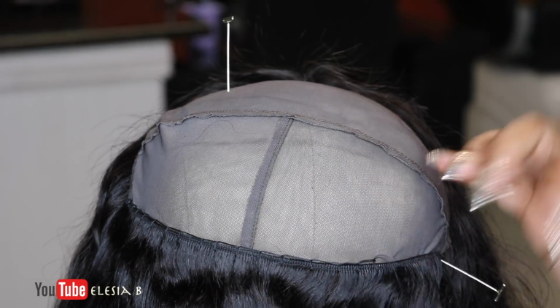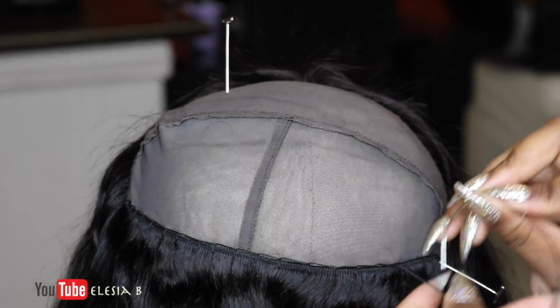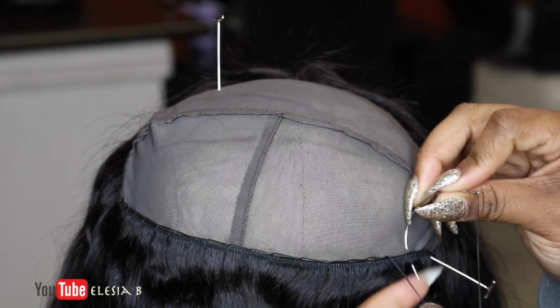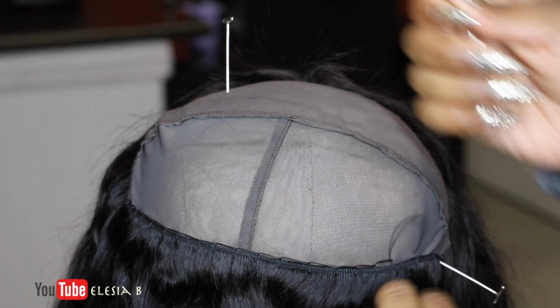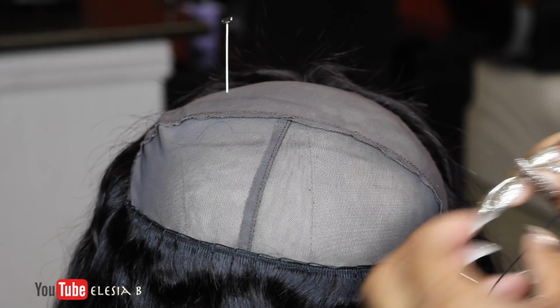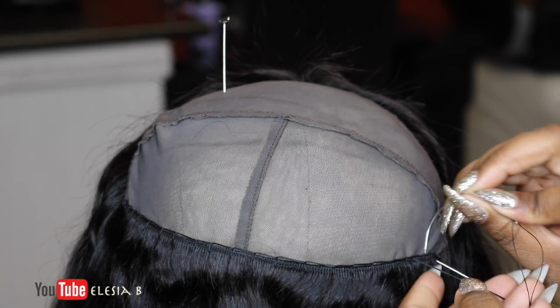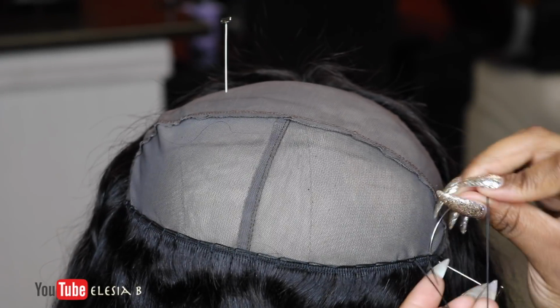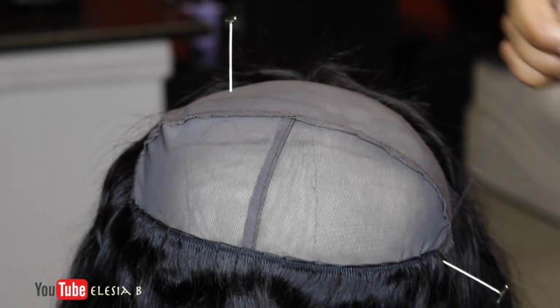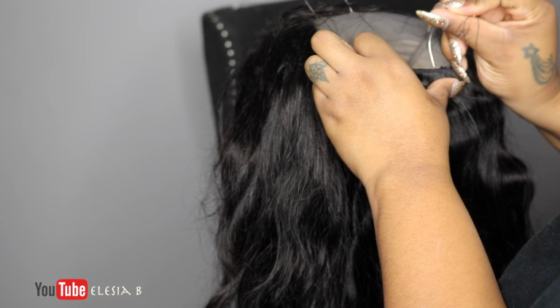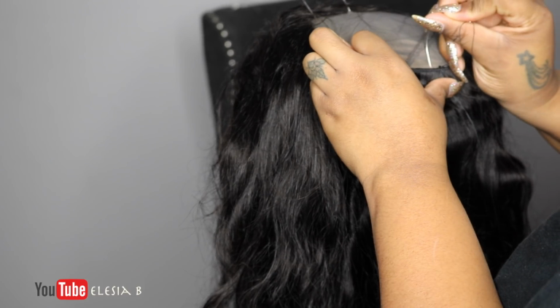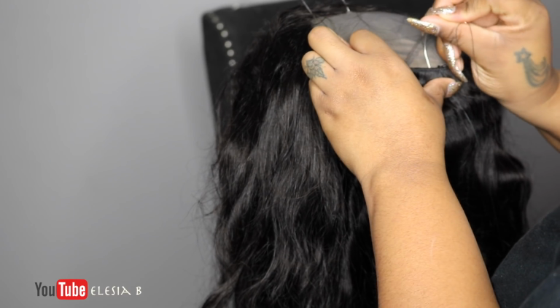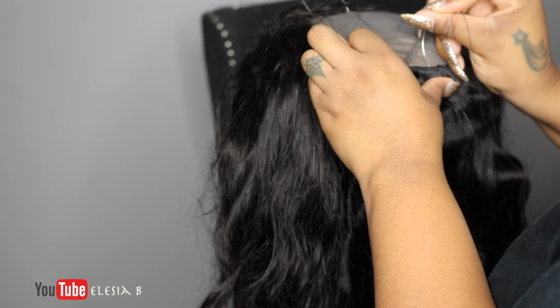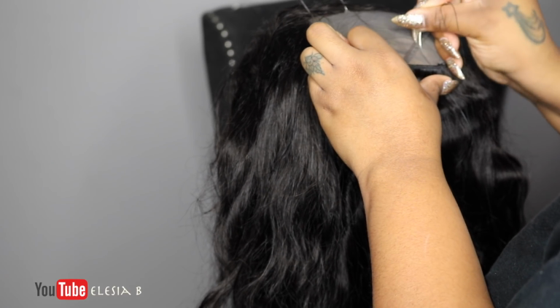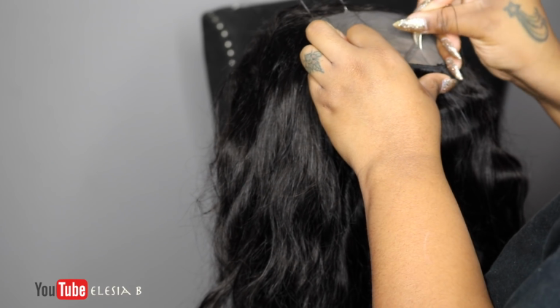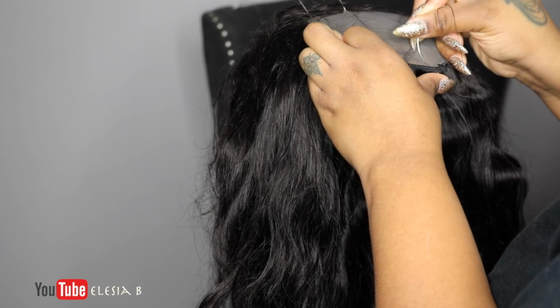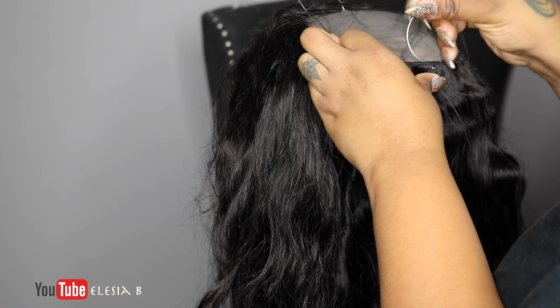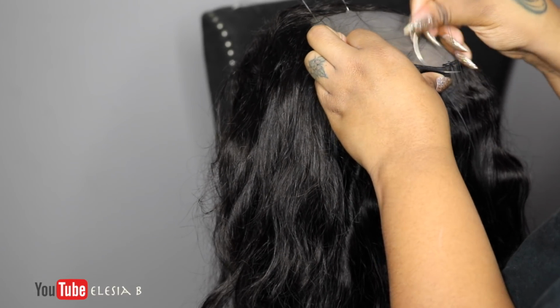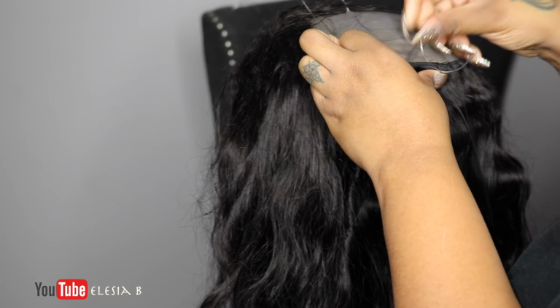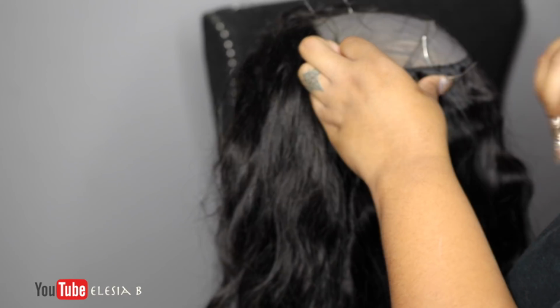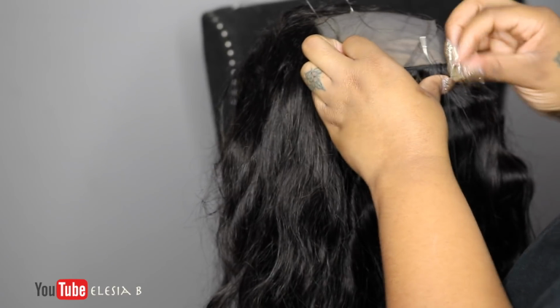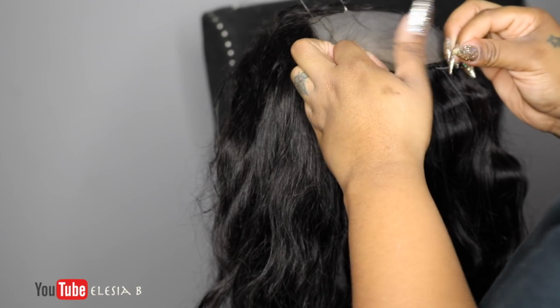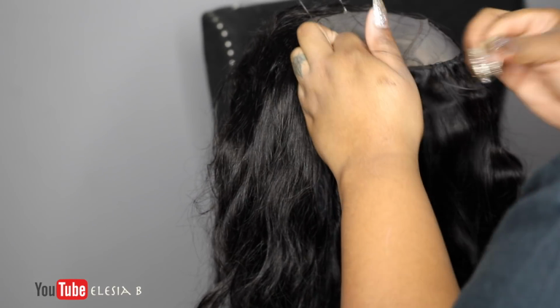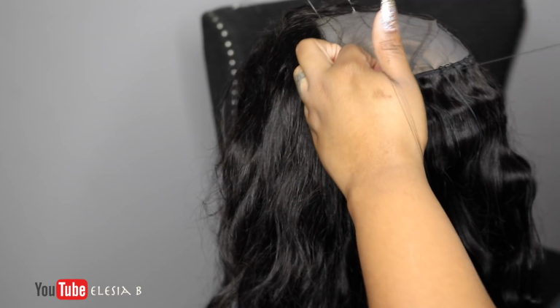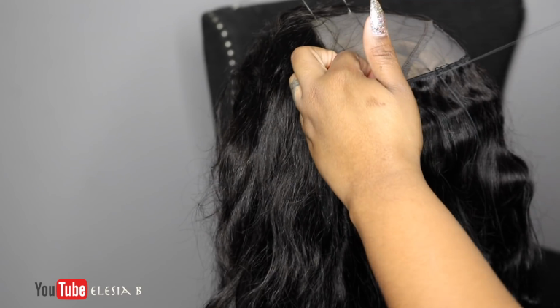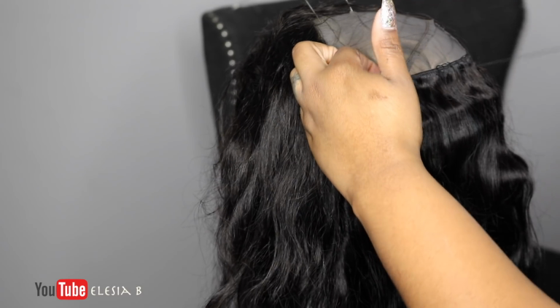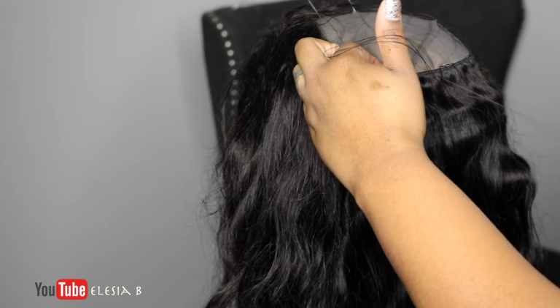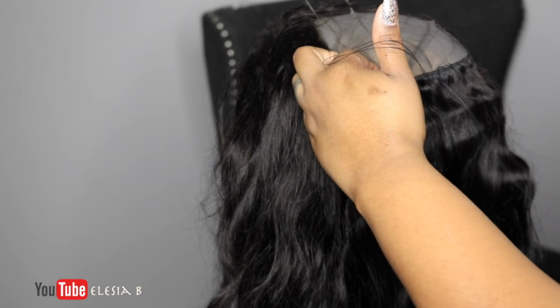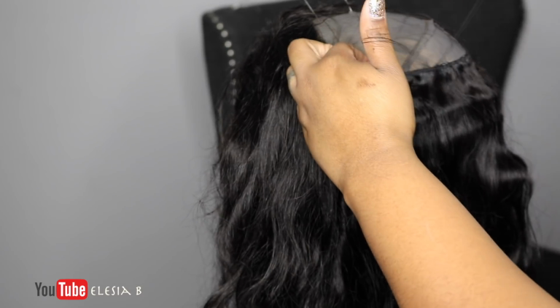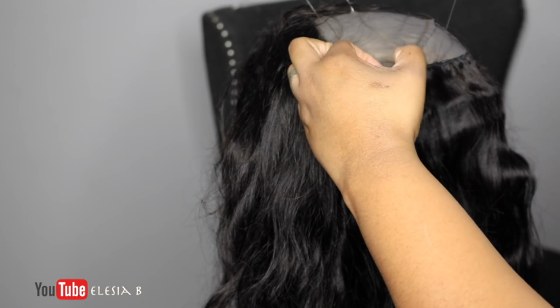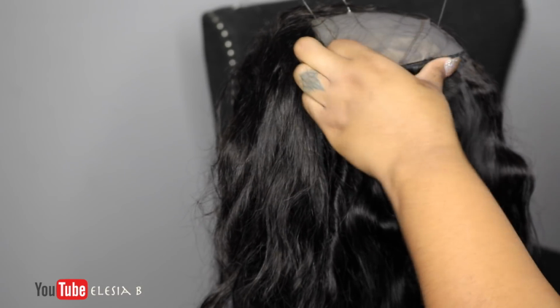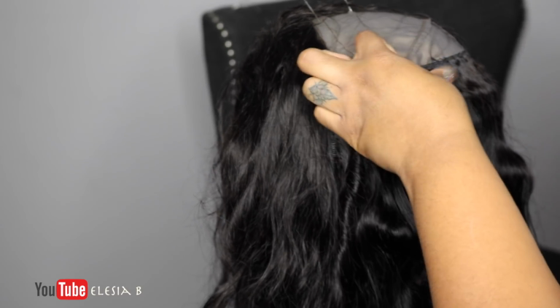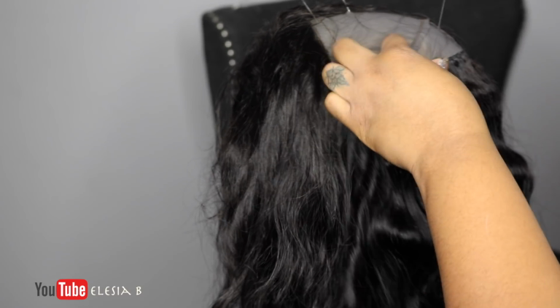Alright, we're about to change scenes because I had to go pick up my kids from school and now I am at home finishing the wig.